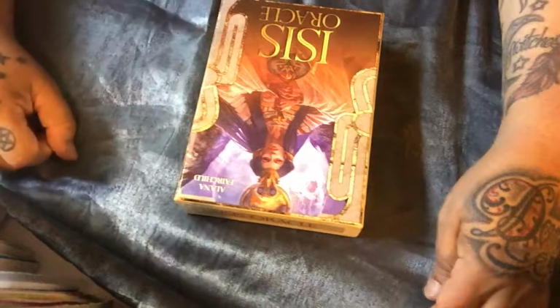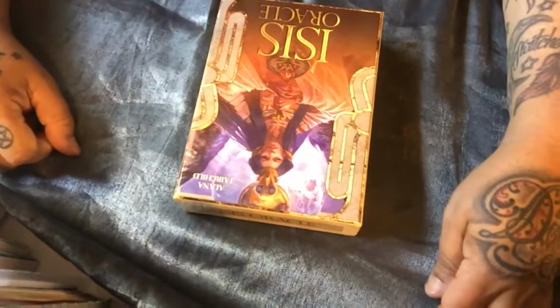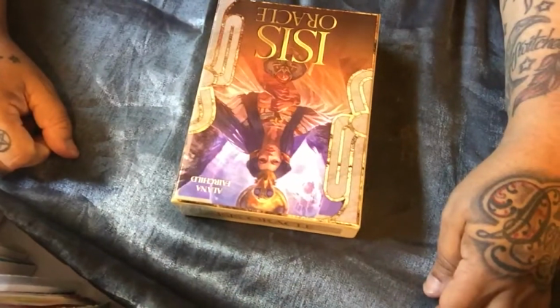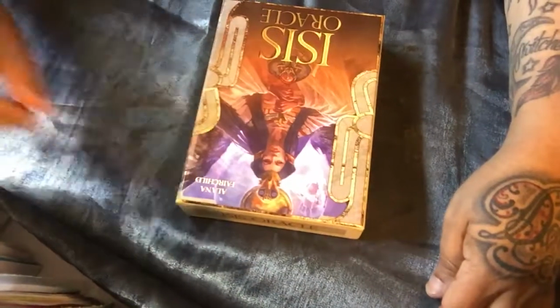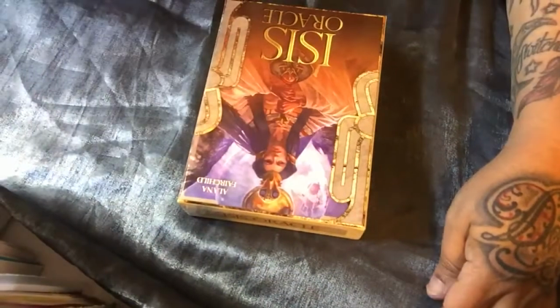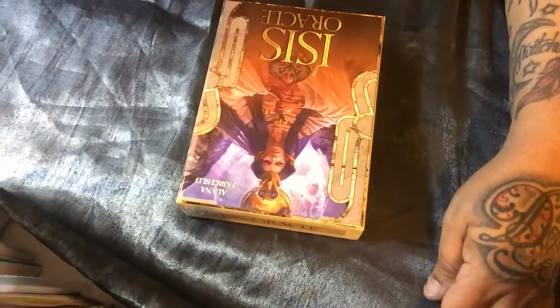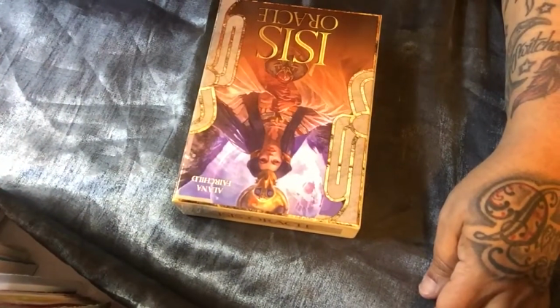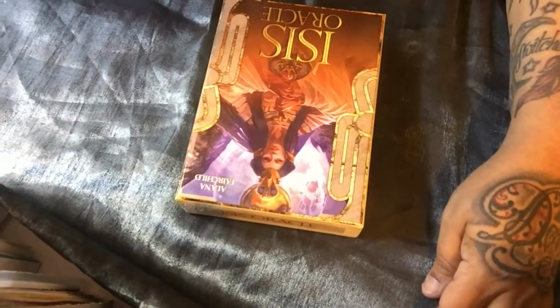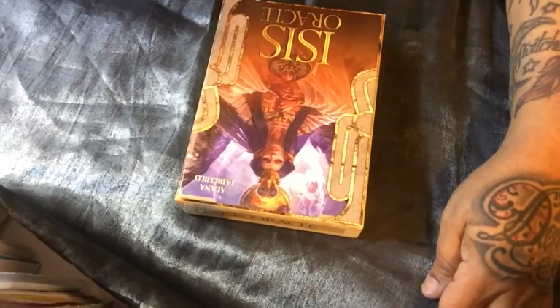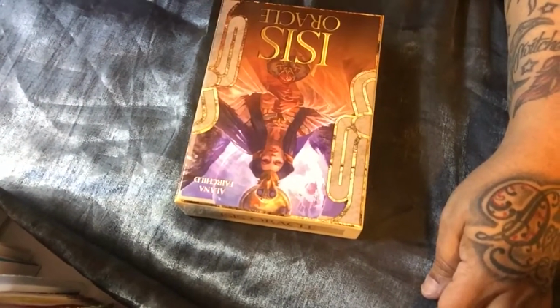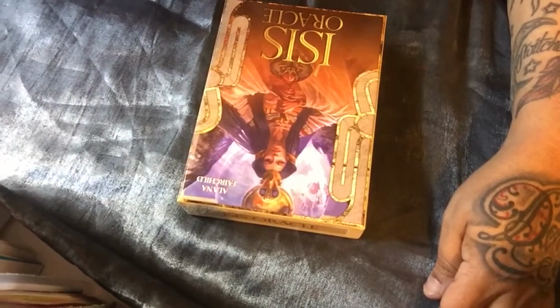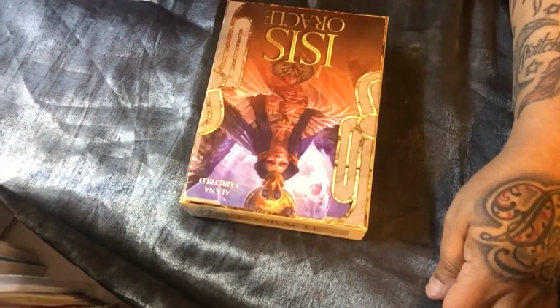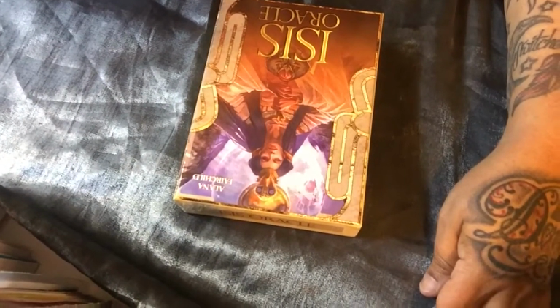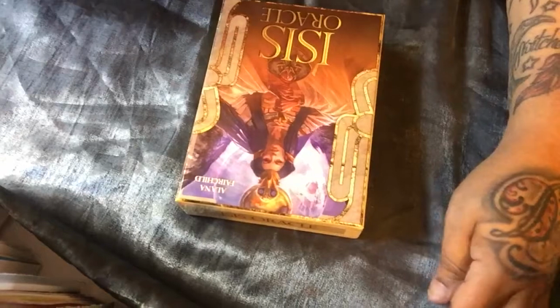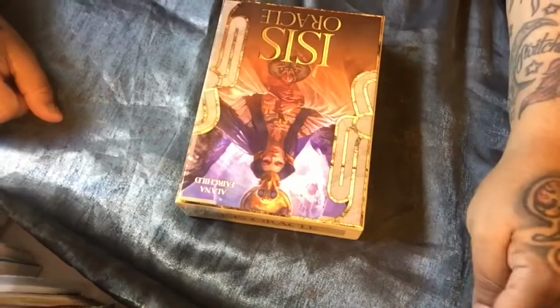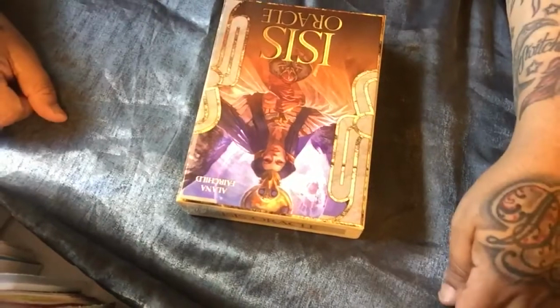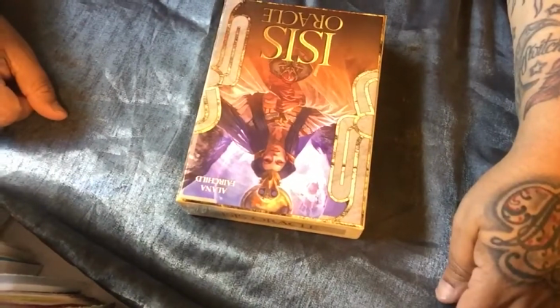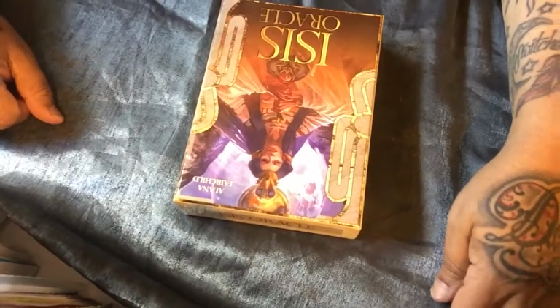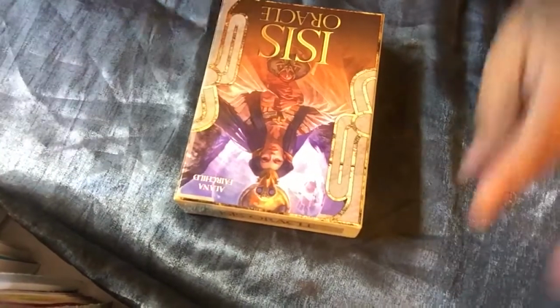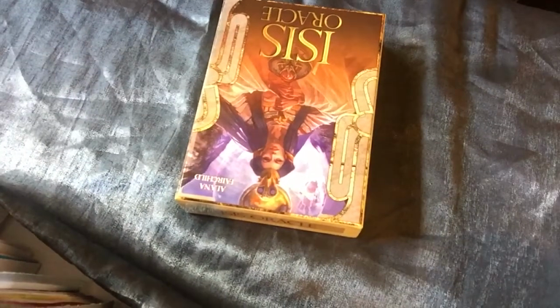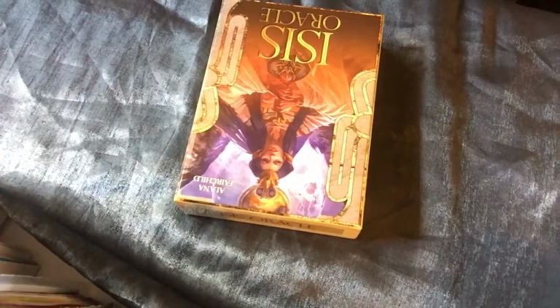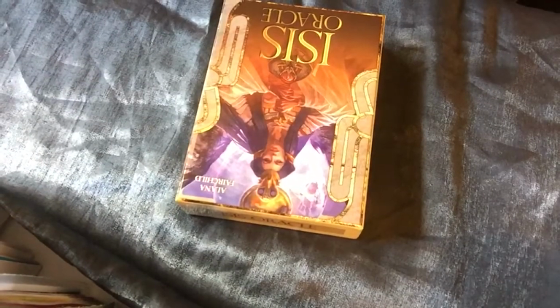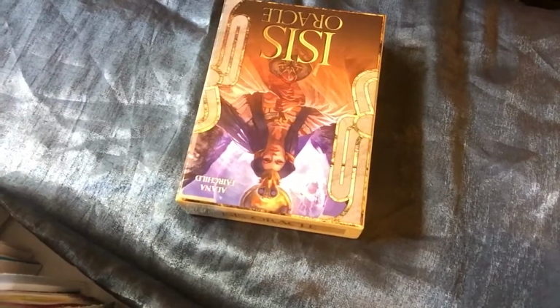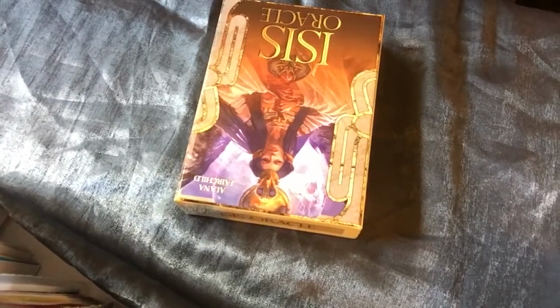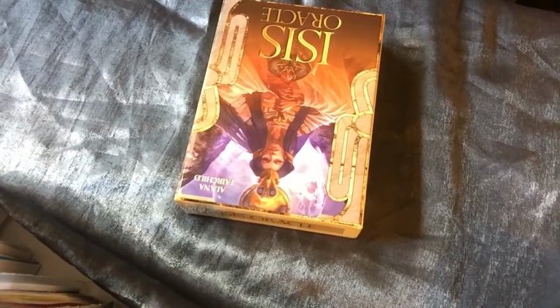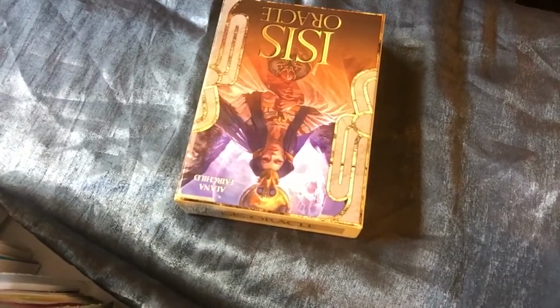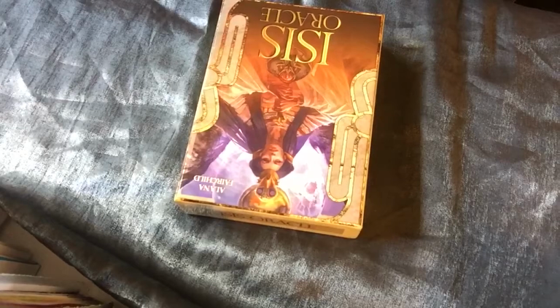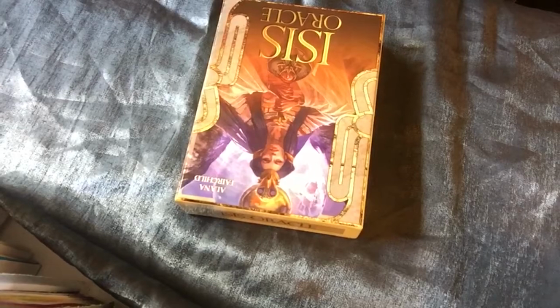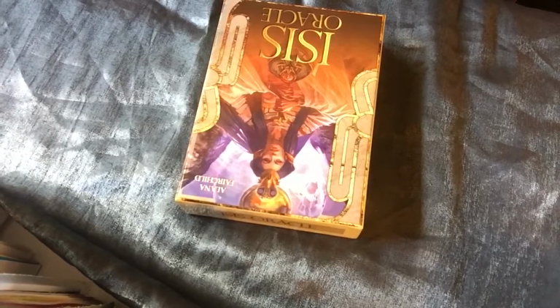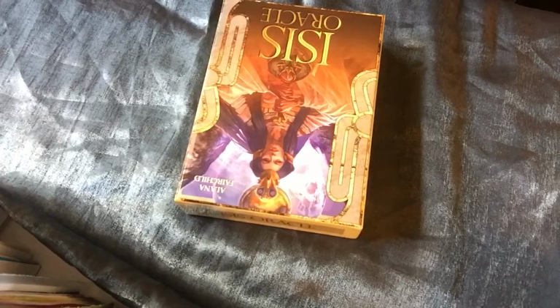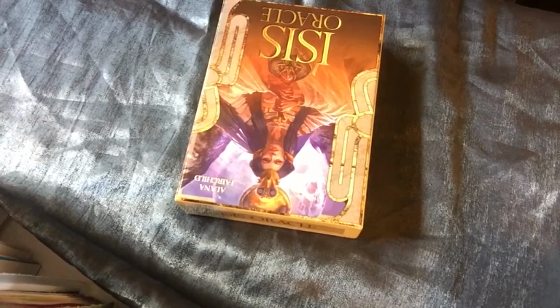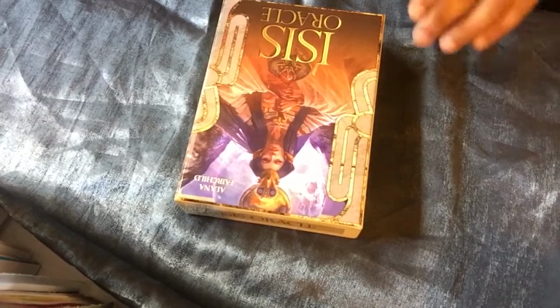Hey everybody, it's Murphy Grey Hunter and I am back. Sorry for the shaky — I bought a new tripod. There you go.